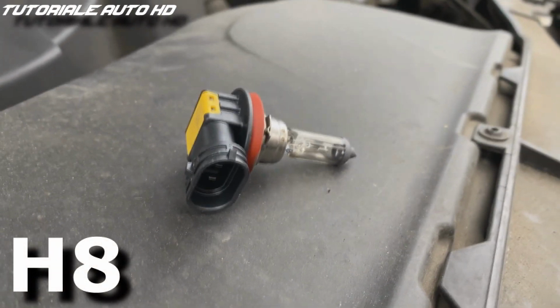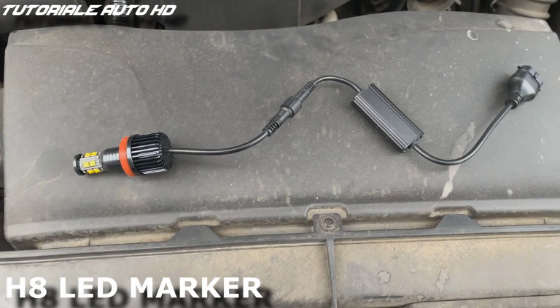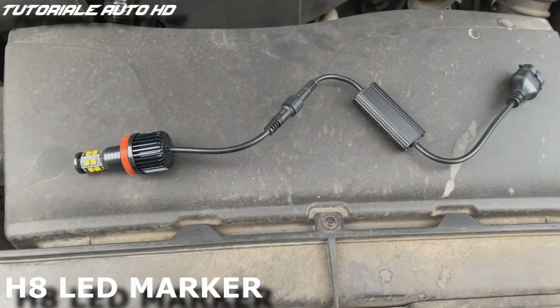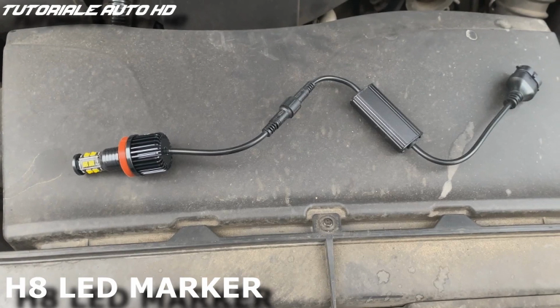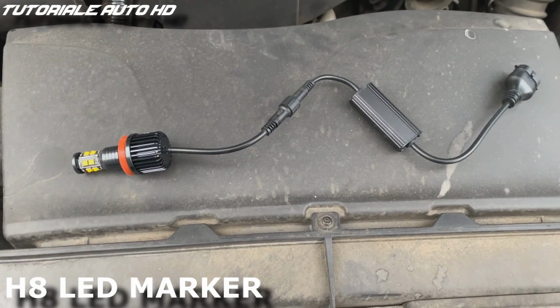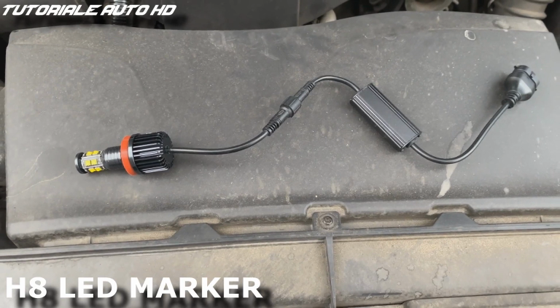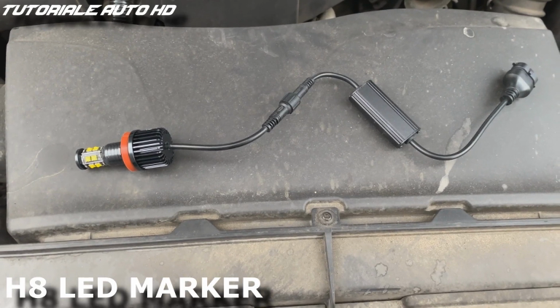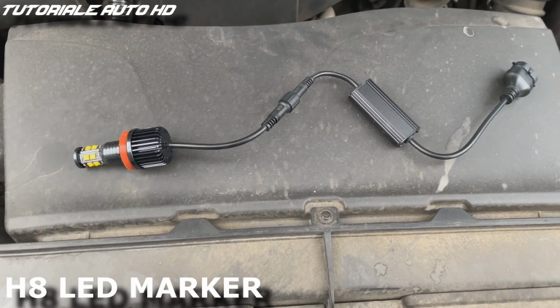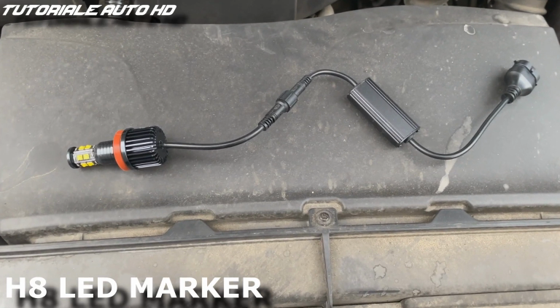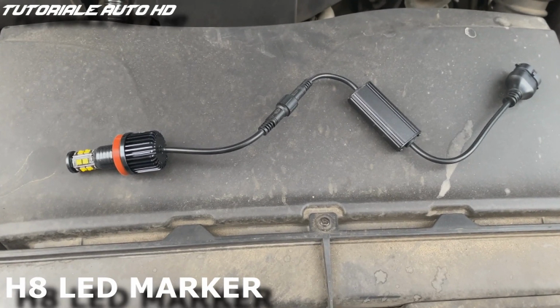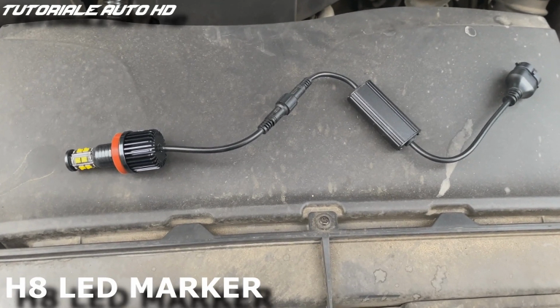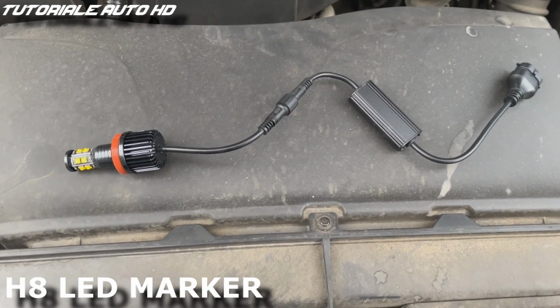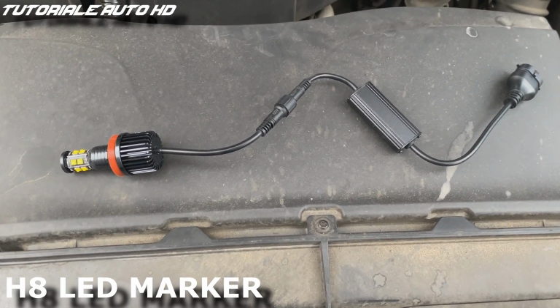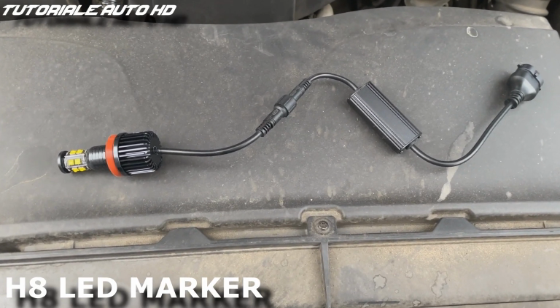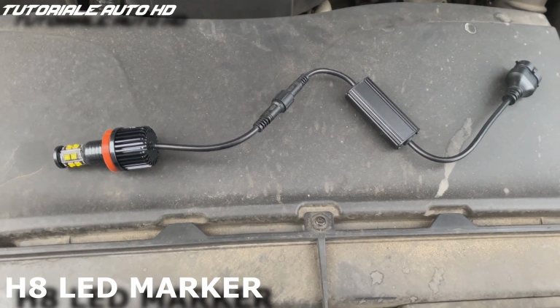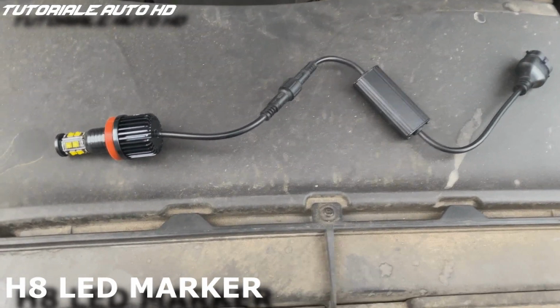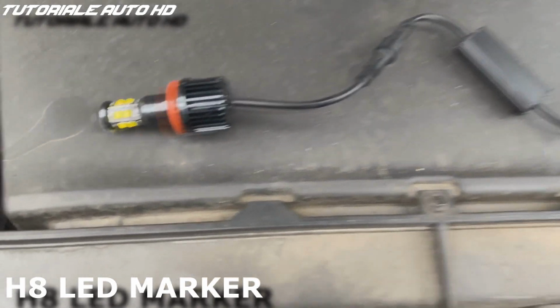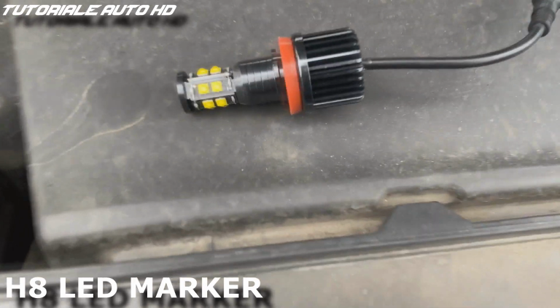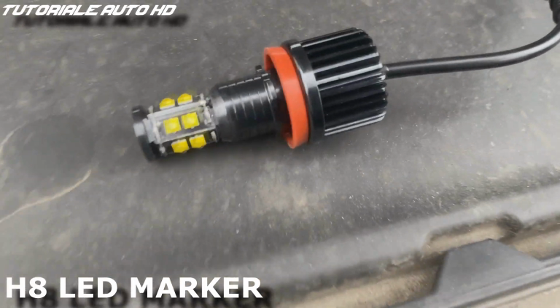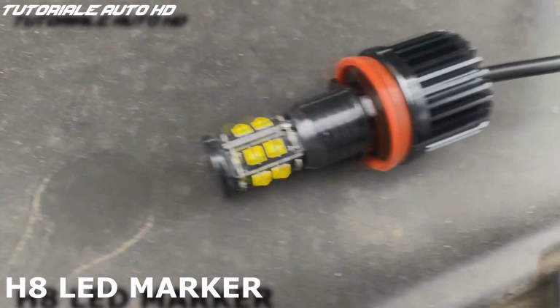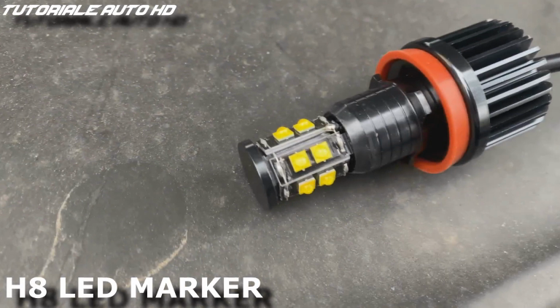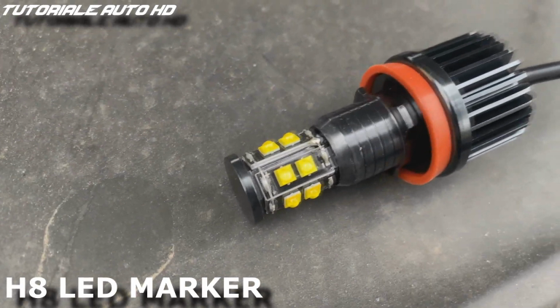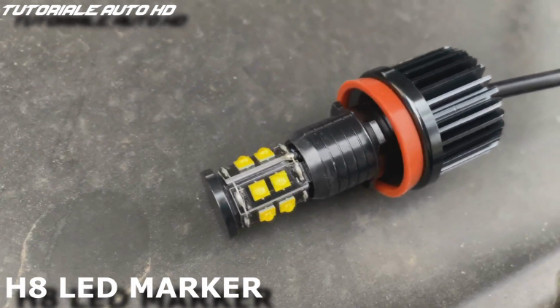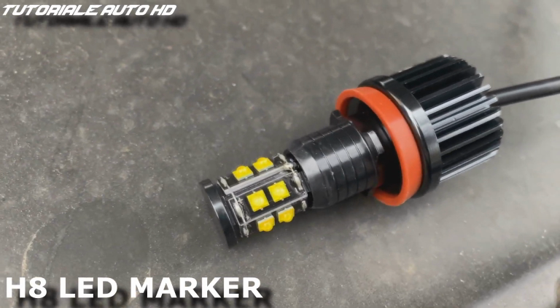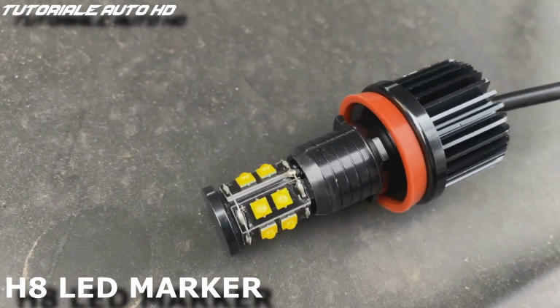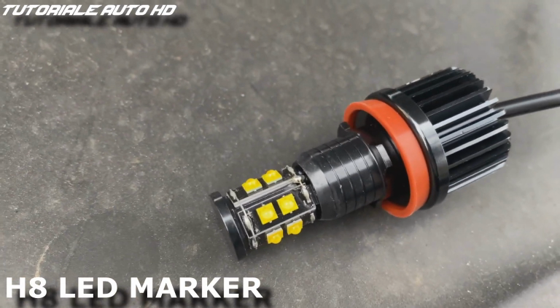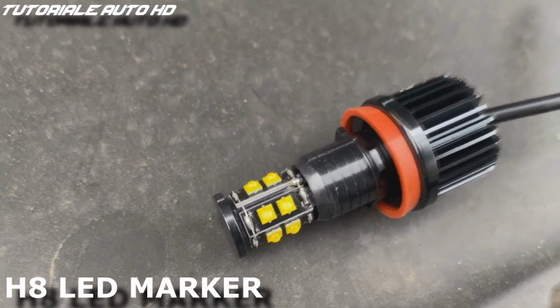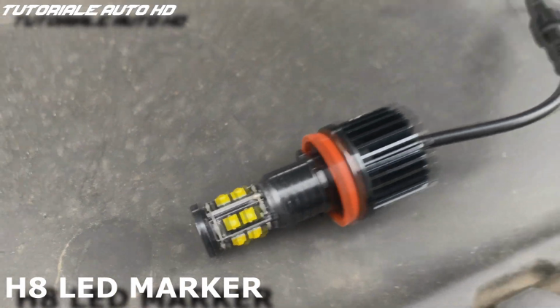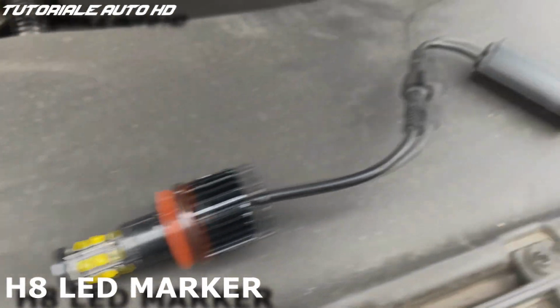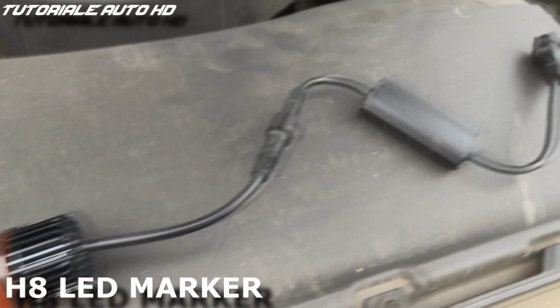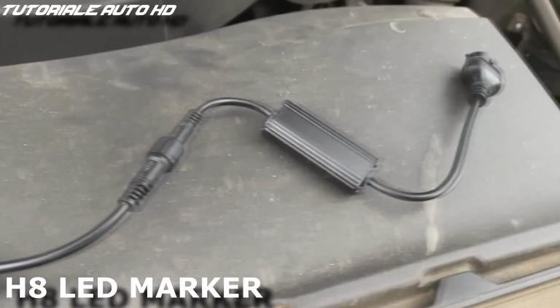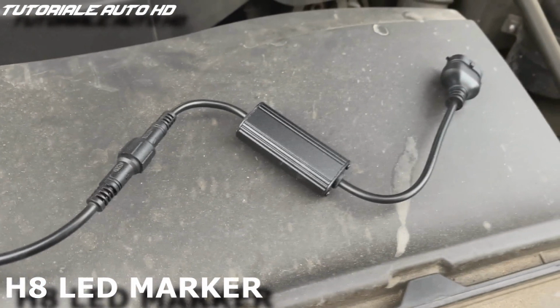I'm going to install some H8 LED markers. Everything is plug and play and they are canbus, which means no error on the dashboard.